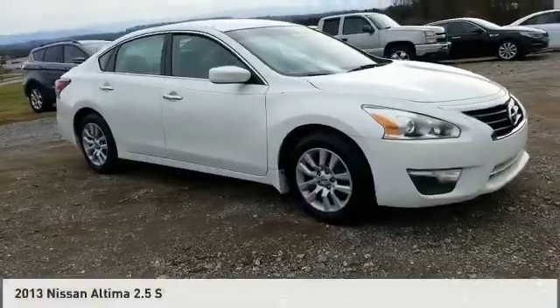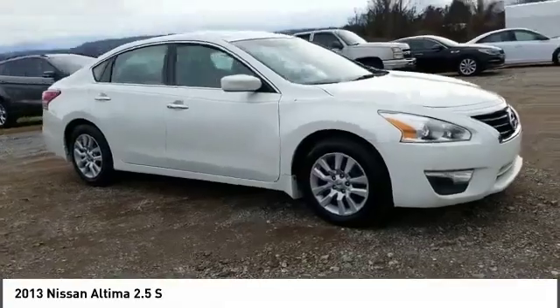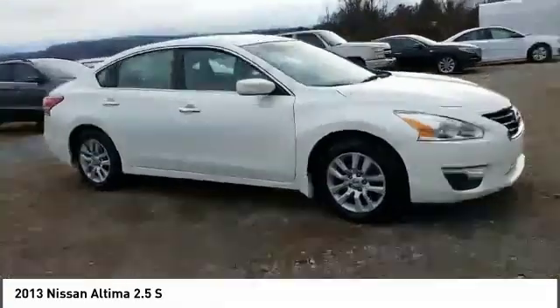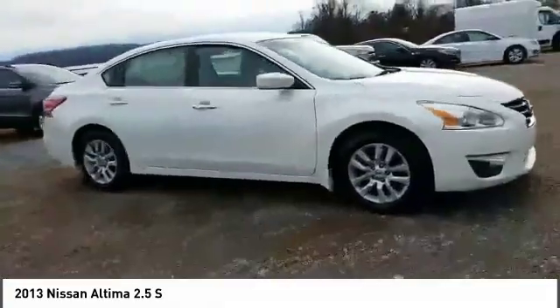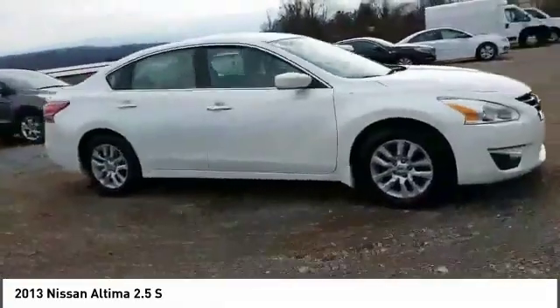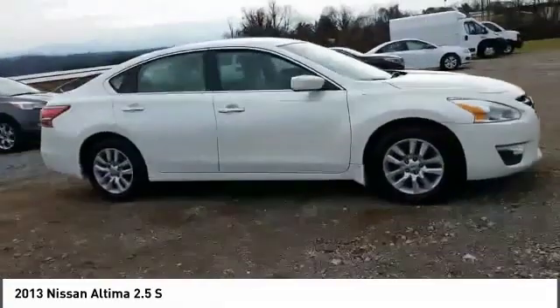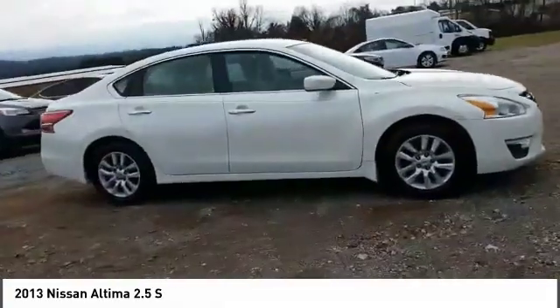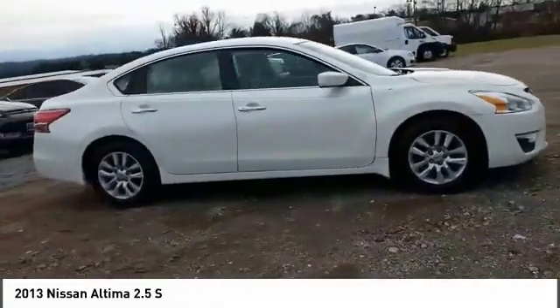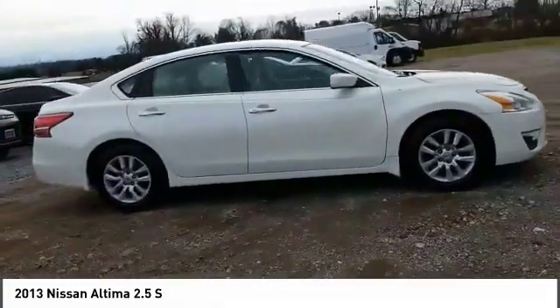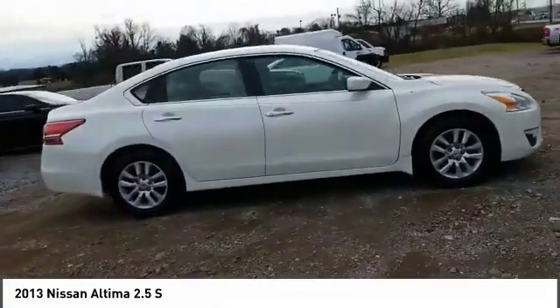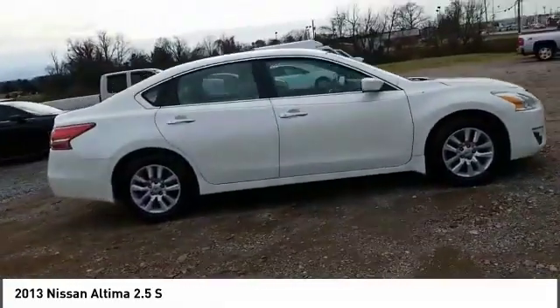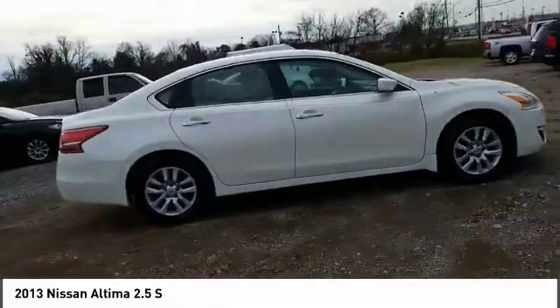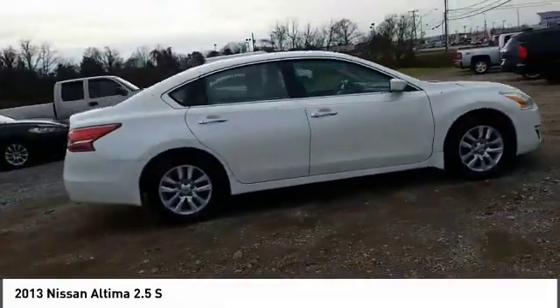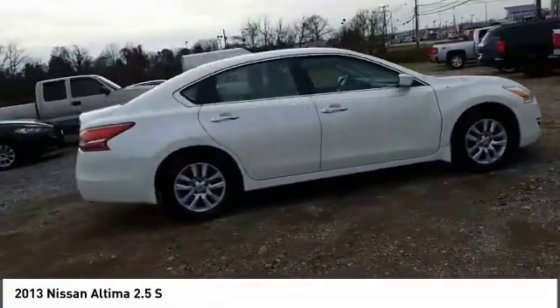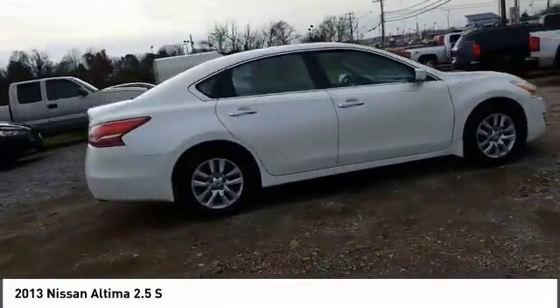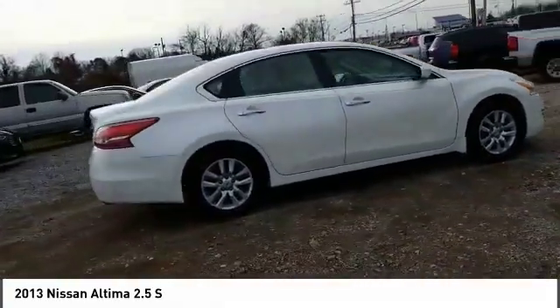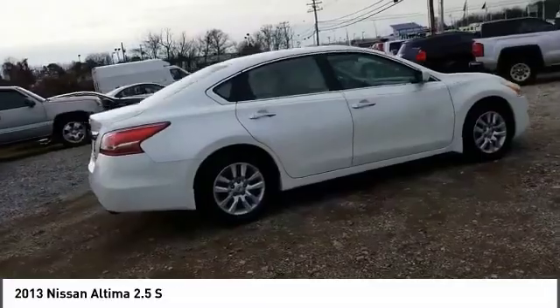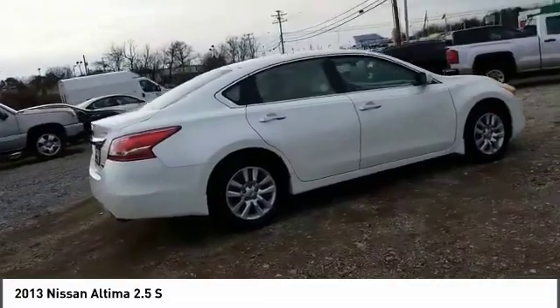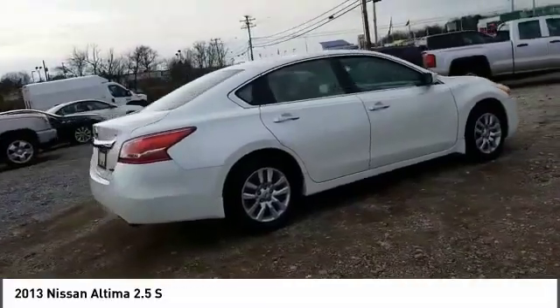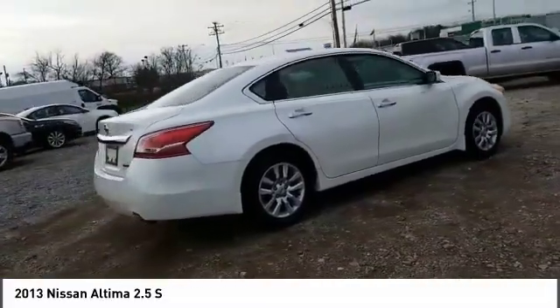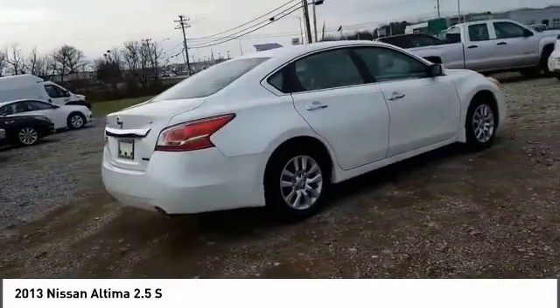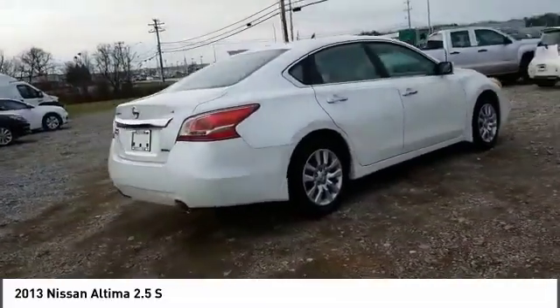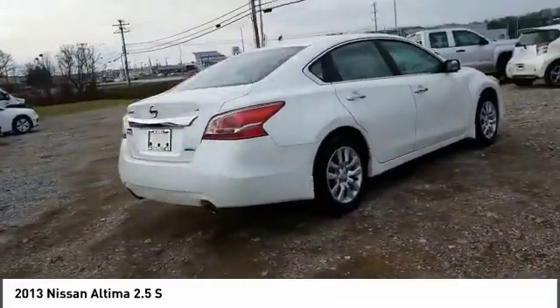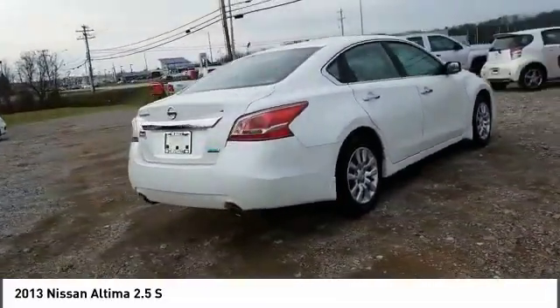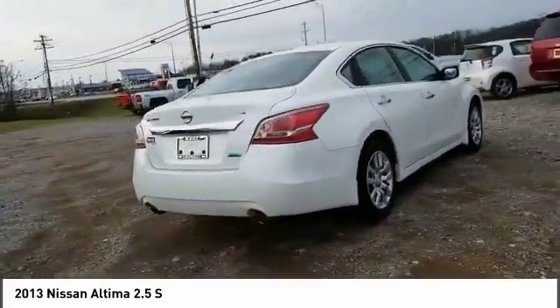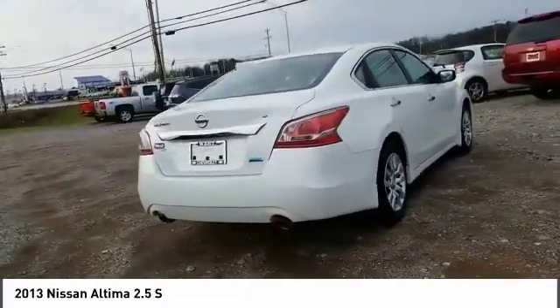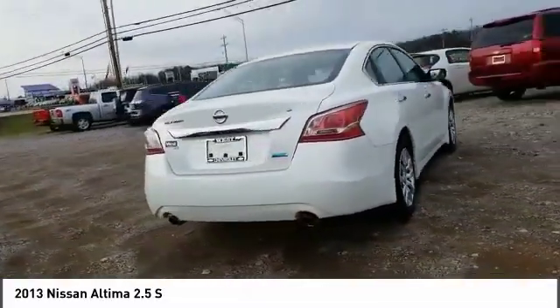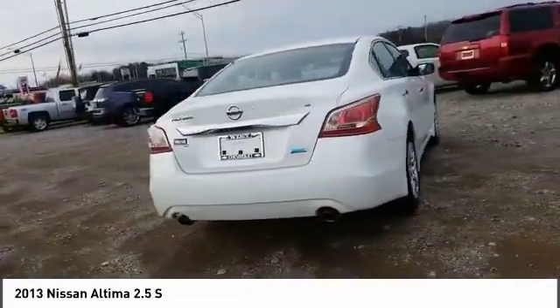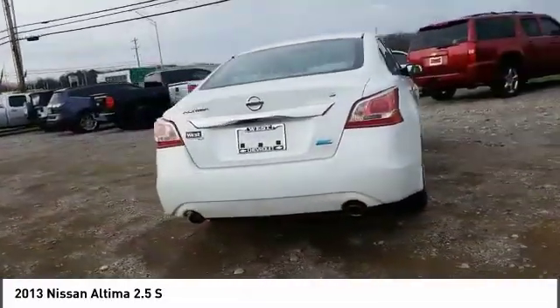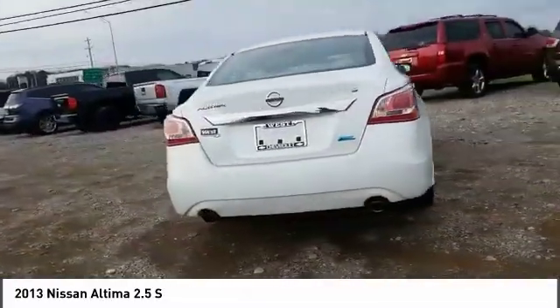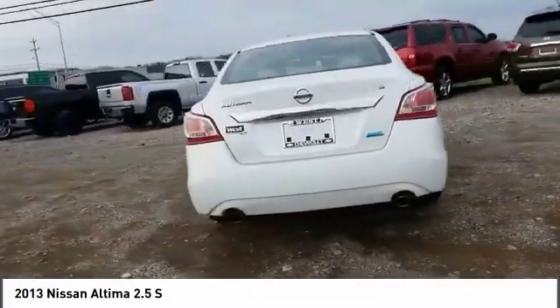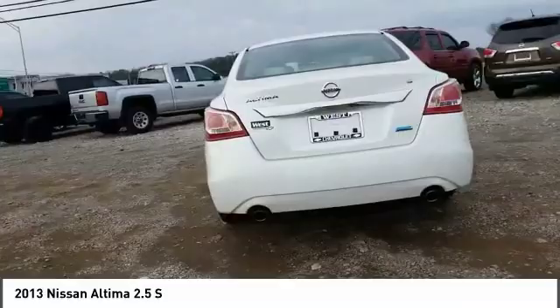Stop by and take a look at the 2013 Nissan Altima. The Nissan Altima offers advanced features to make life easier, including push-button ignition, which comes standard.